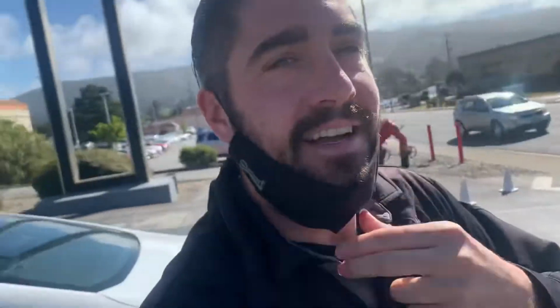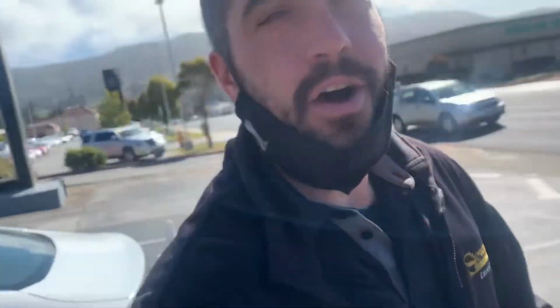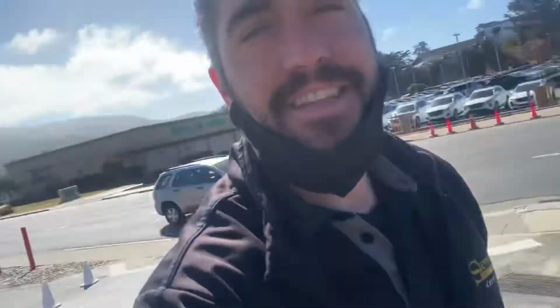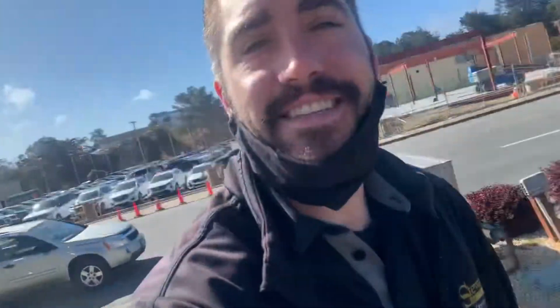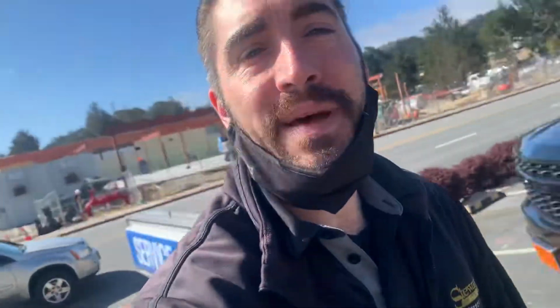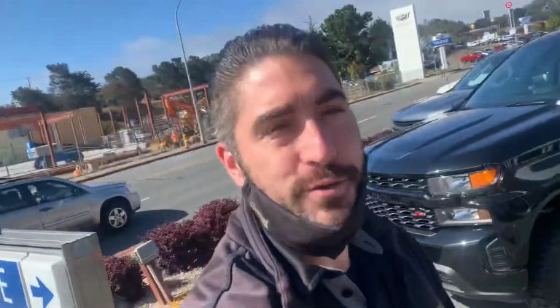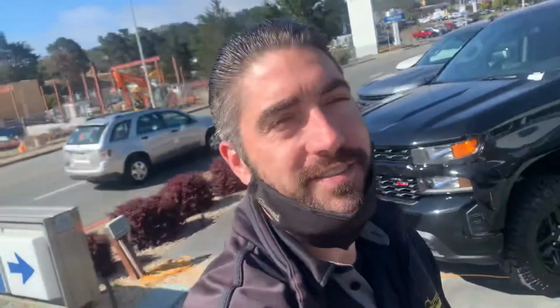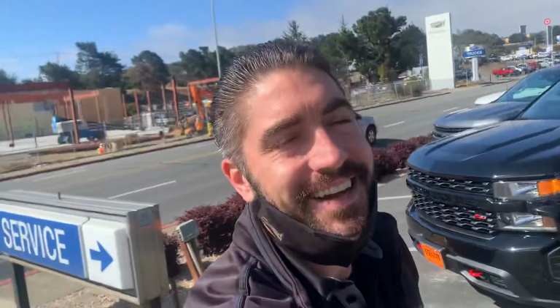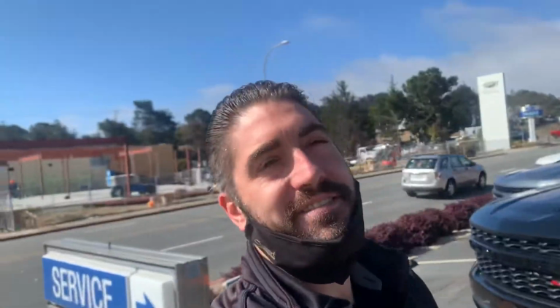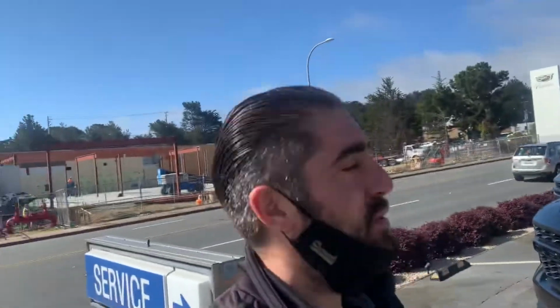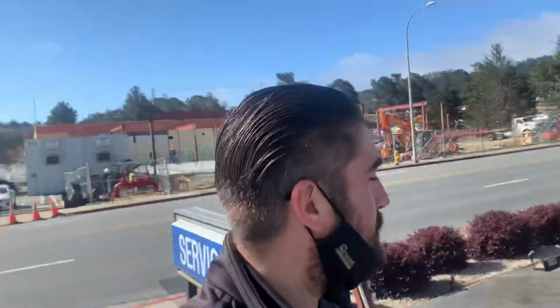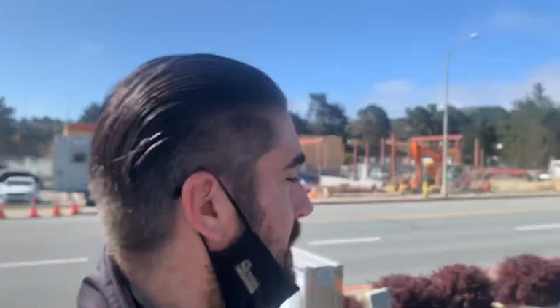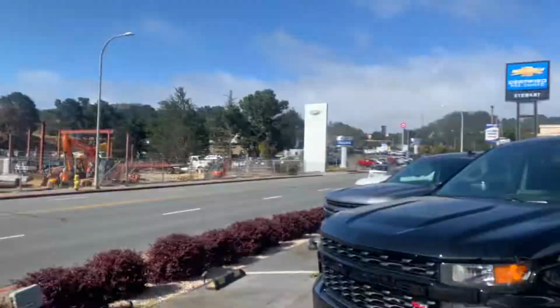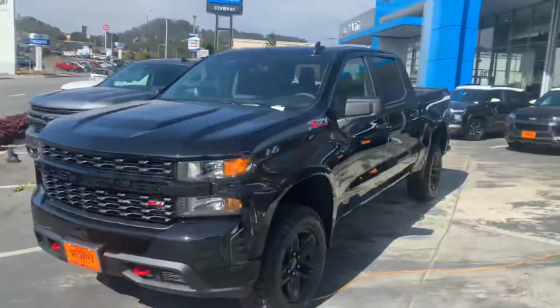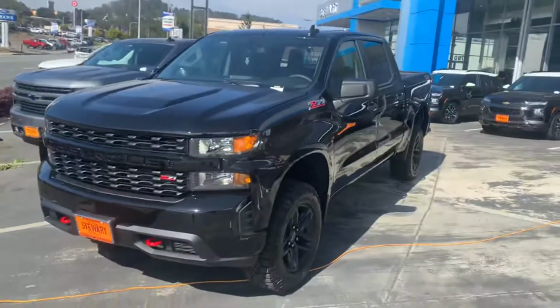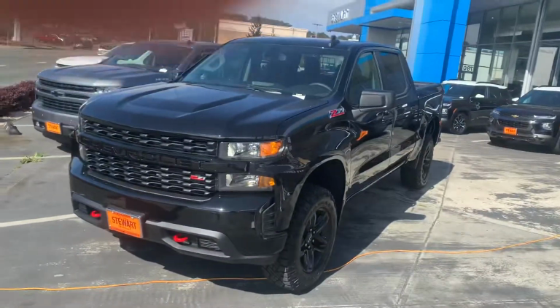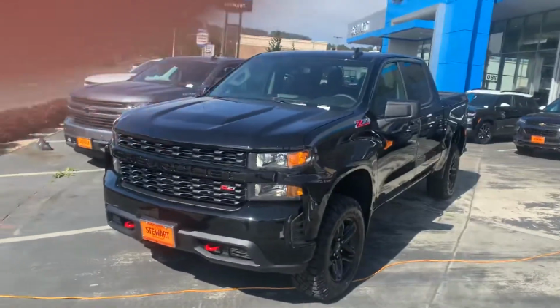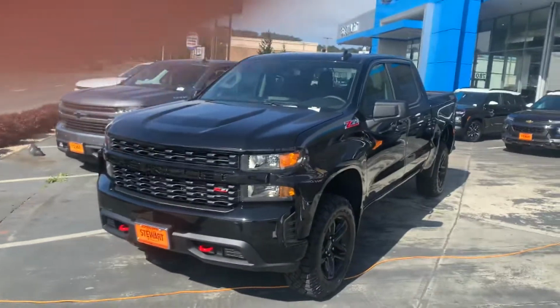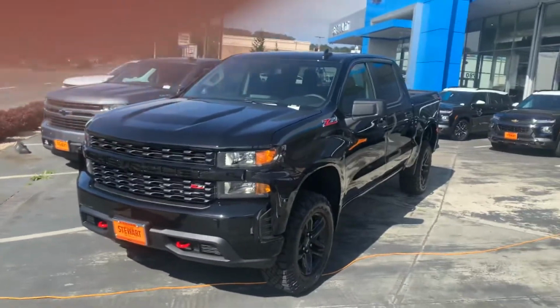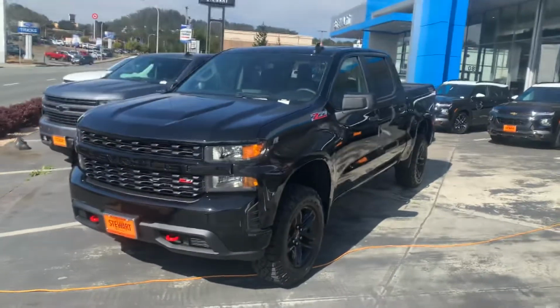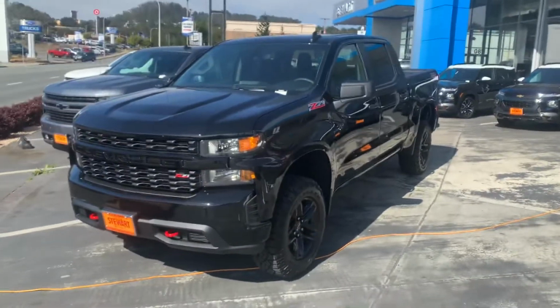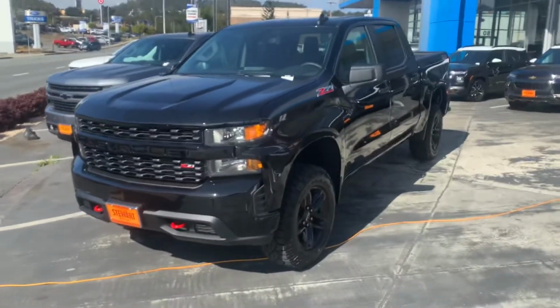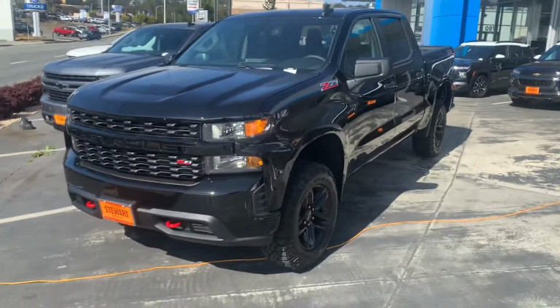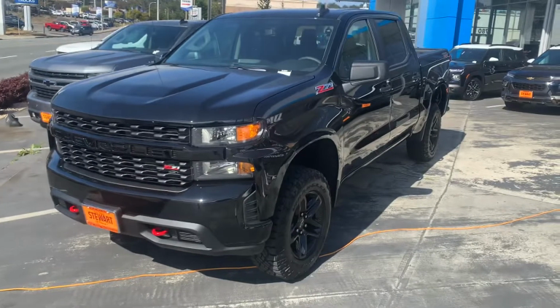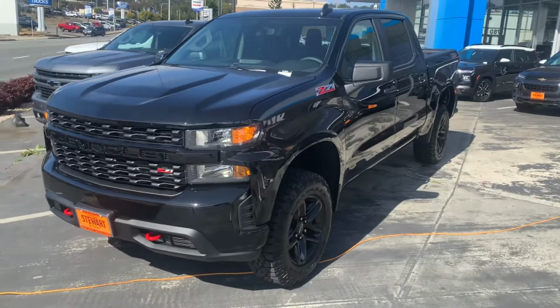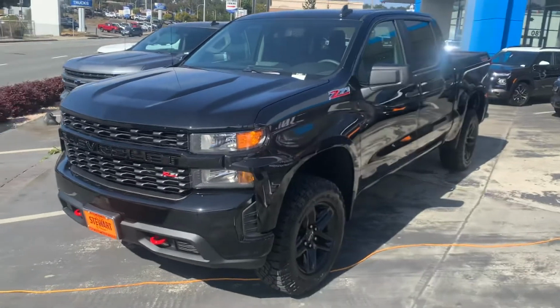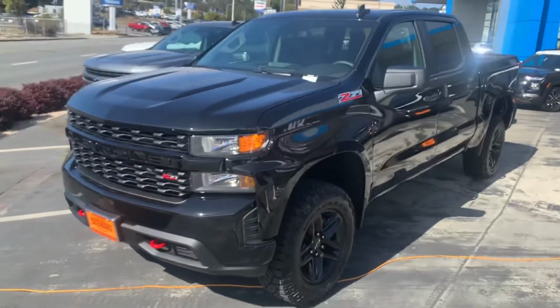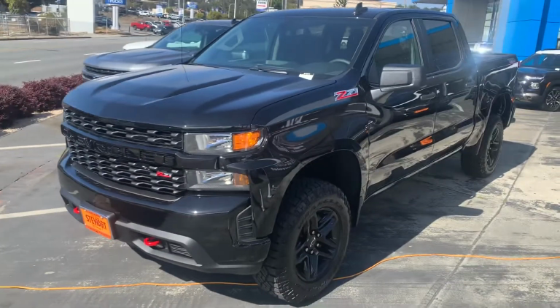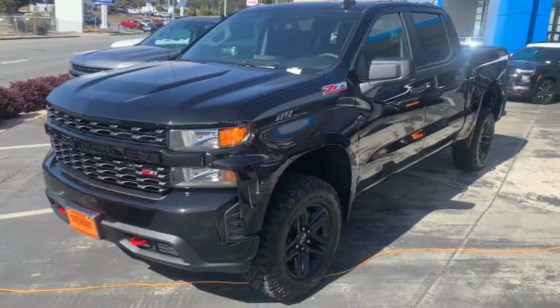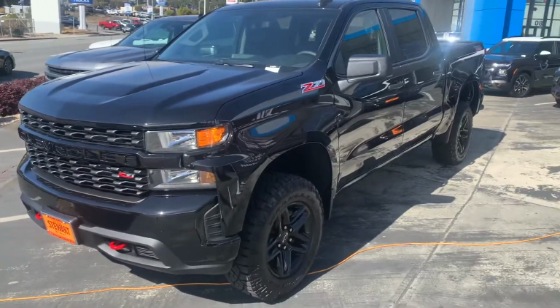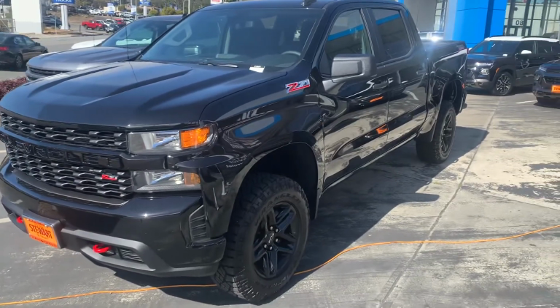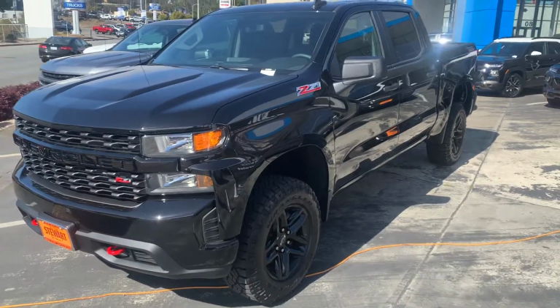Hello Harley, this is Tim at Stuart Chevrolet. I hope everything's well with you. Wanted to get you a better look at the truck you inquired about. This is the custom Trail Boss, the 2021 Silverado.